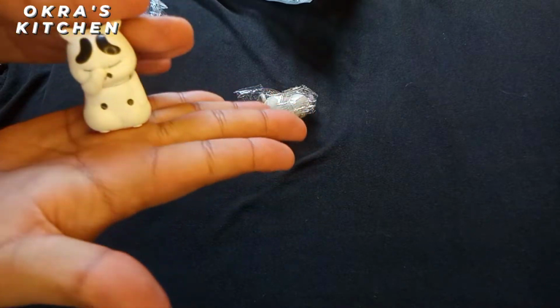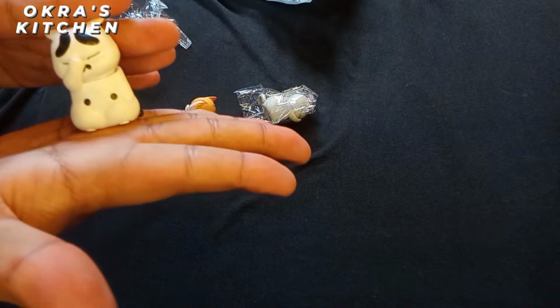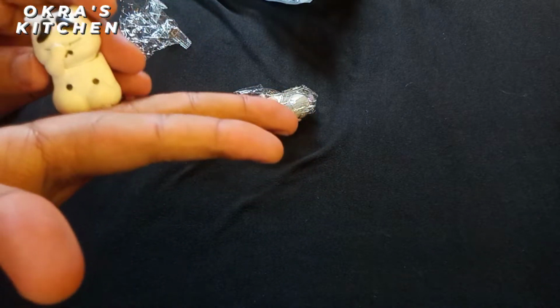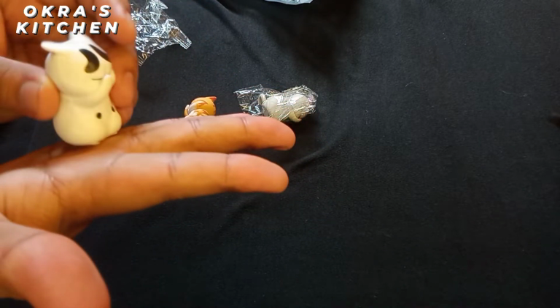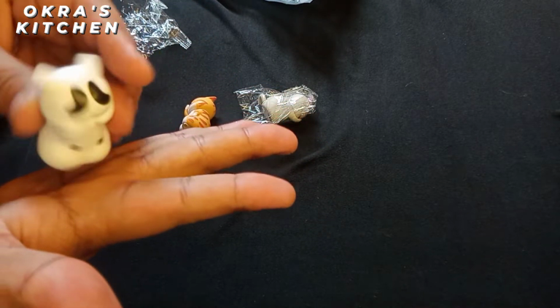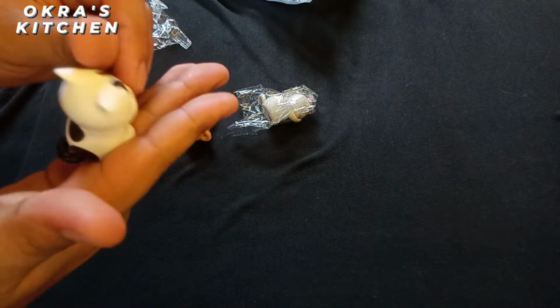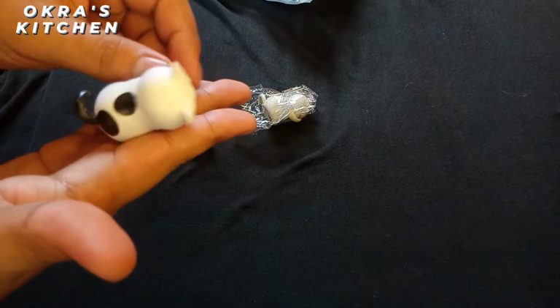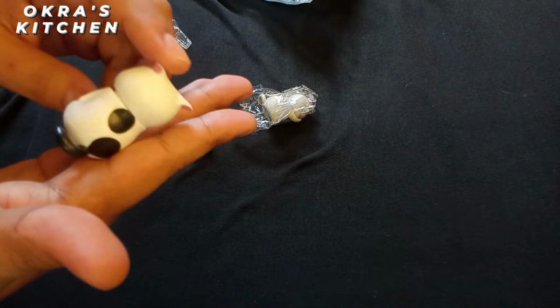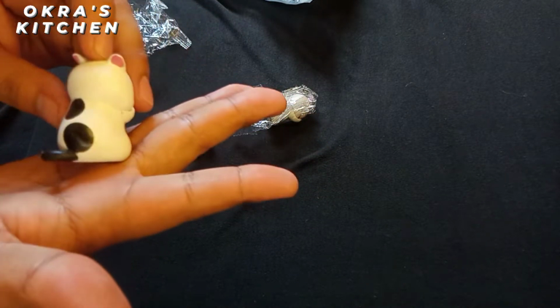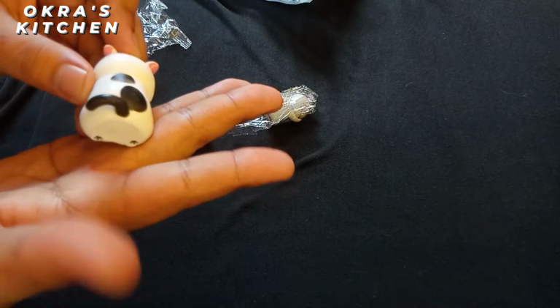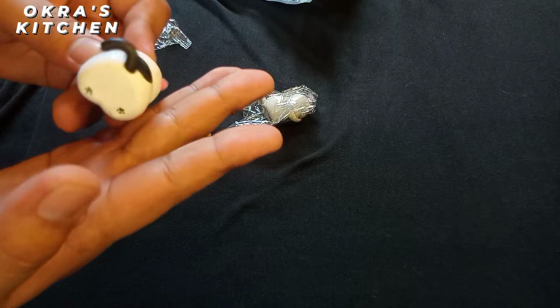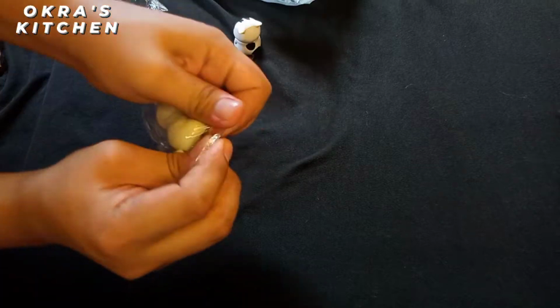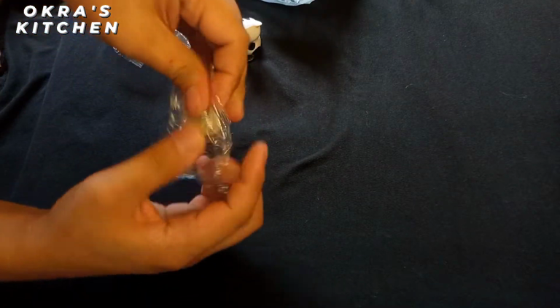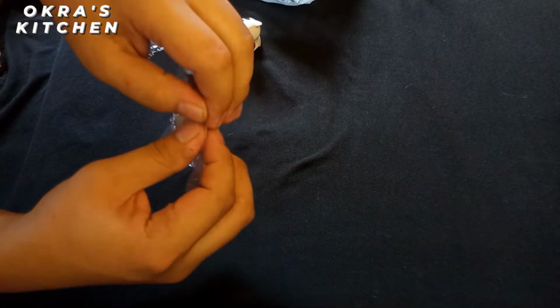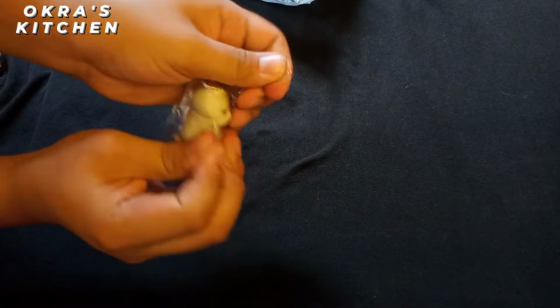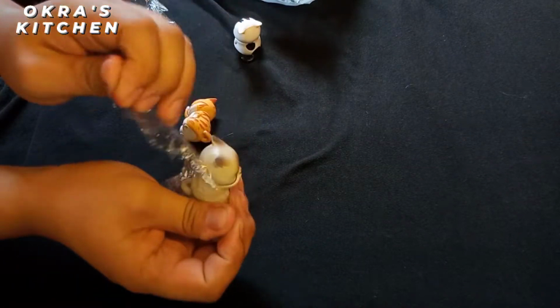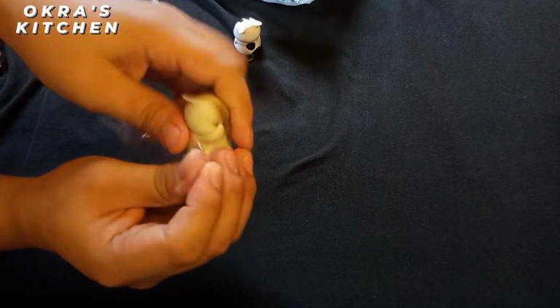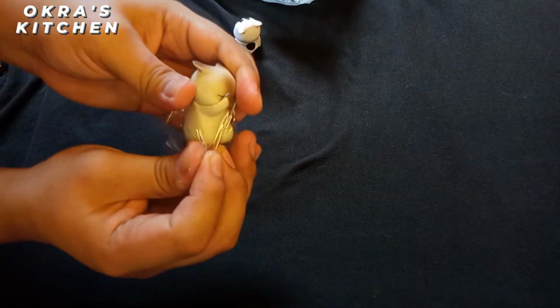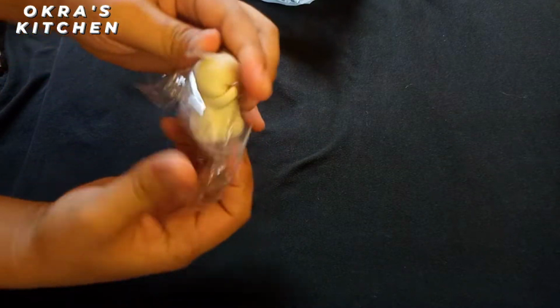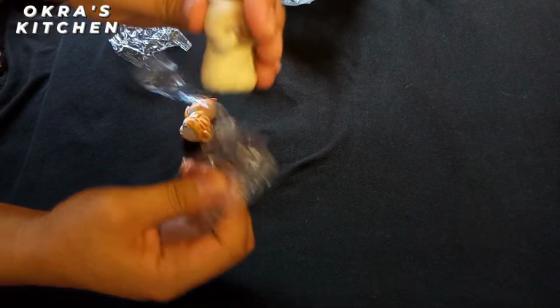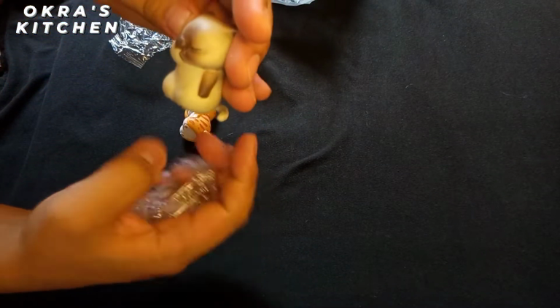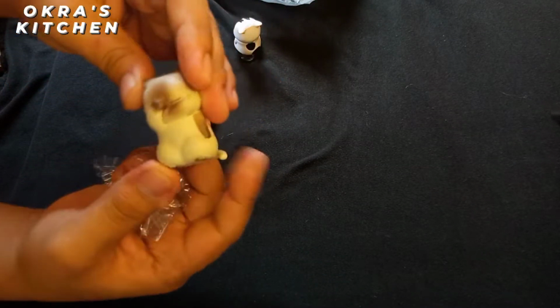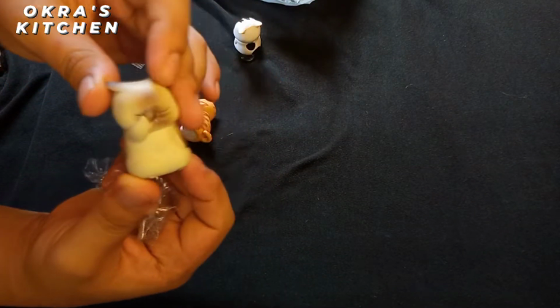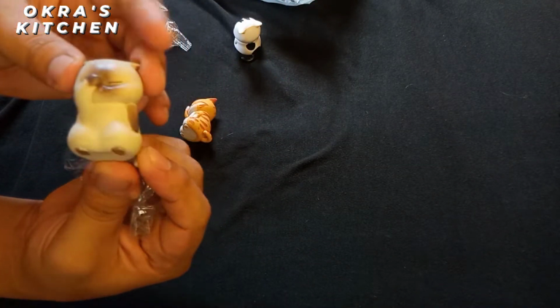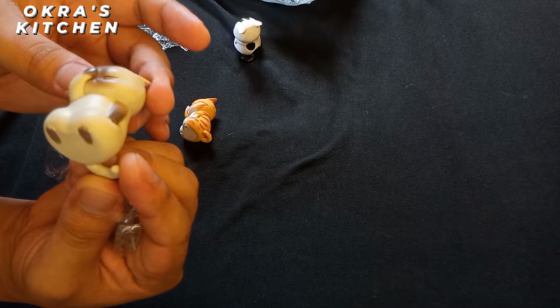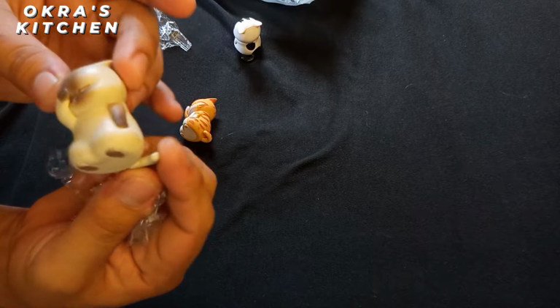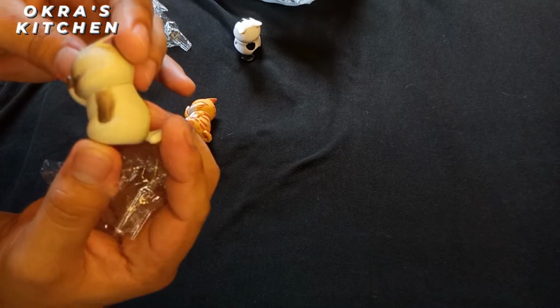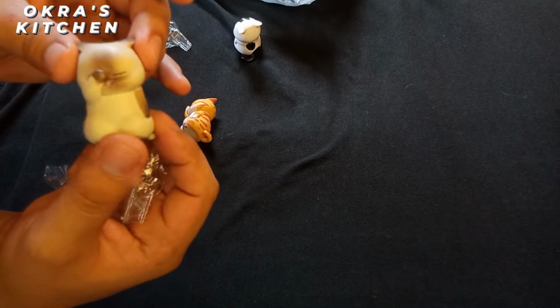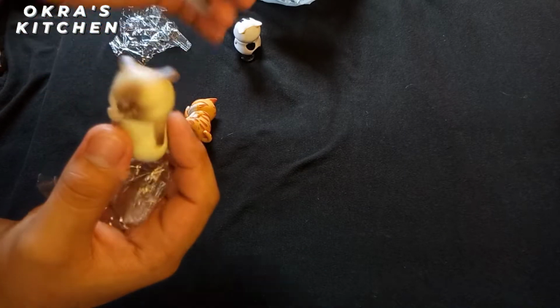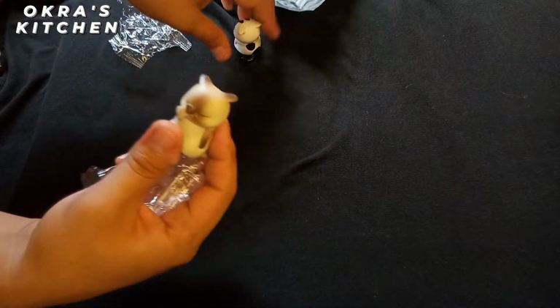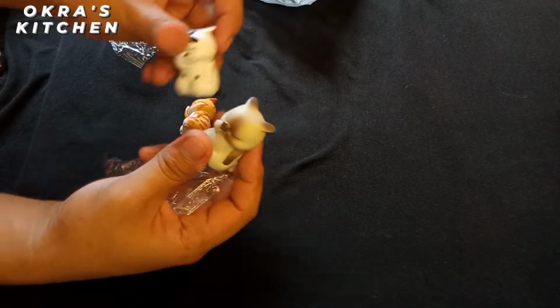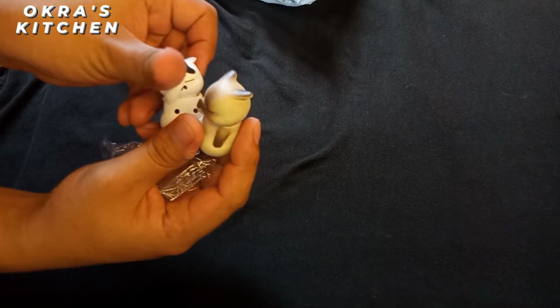Last but not least, the Savannah cat. I don't know exactly what type of cat this is, but I like the color combination — the faded brown with the white one.